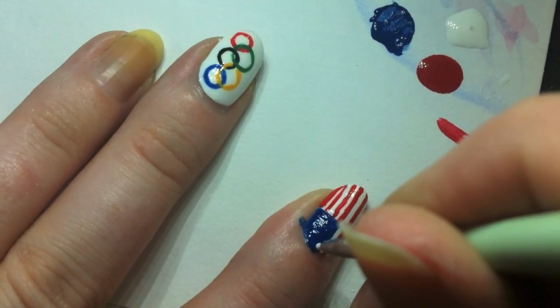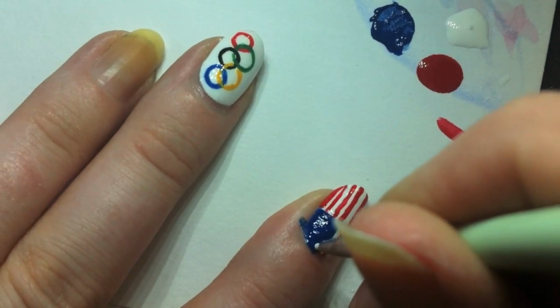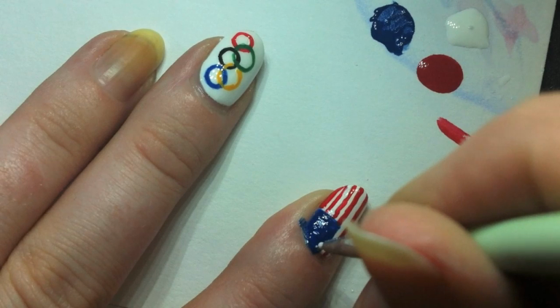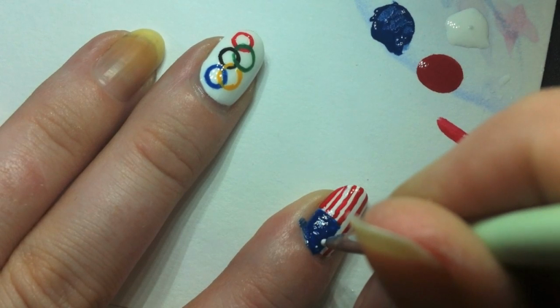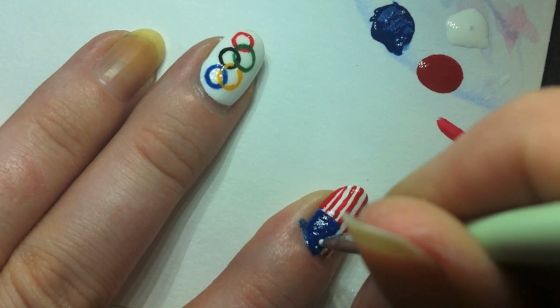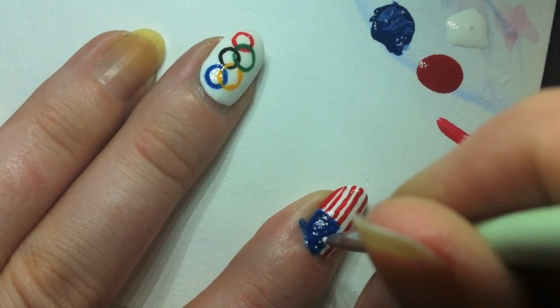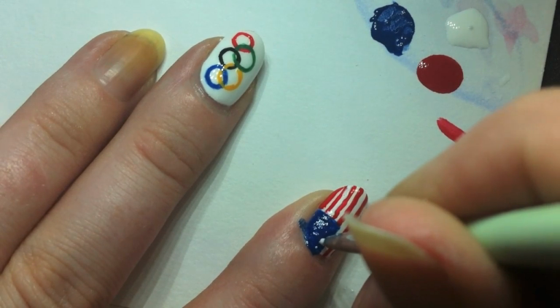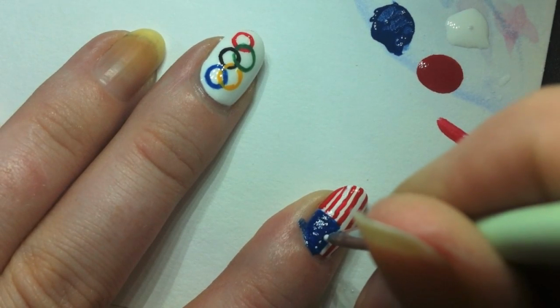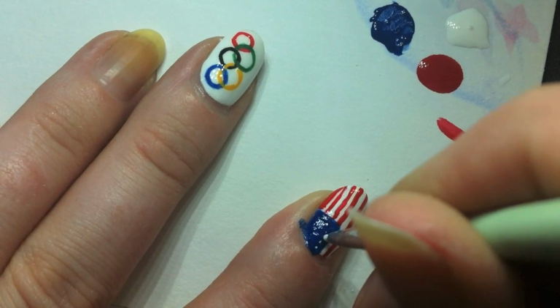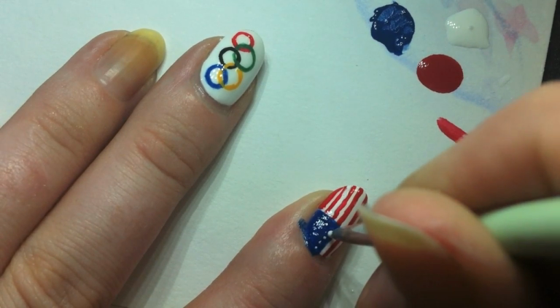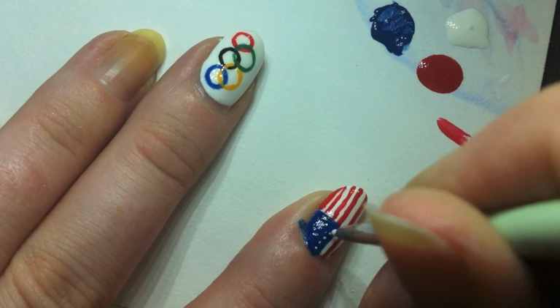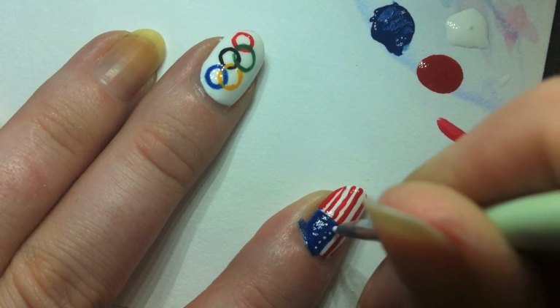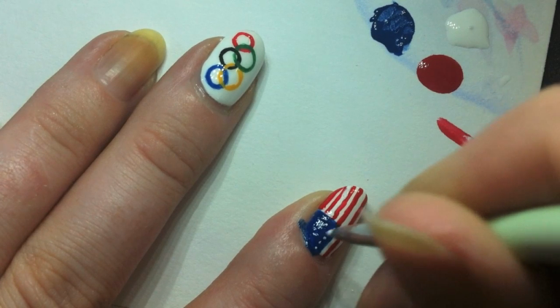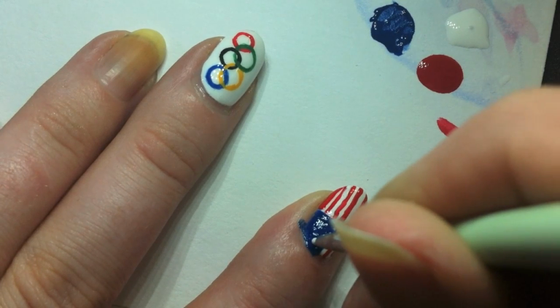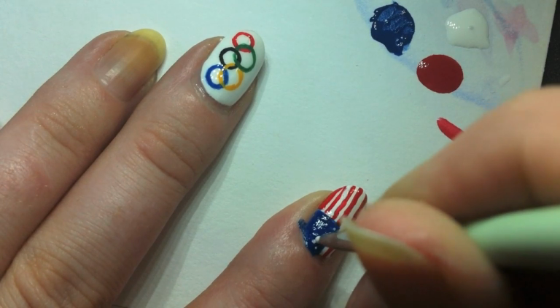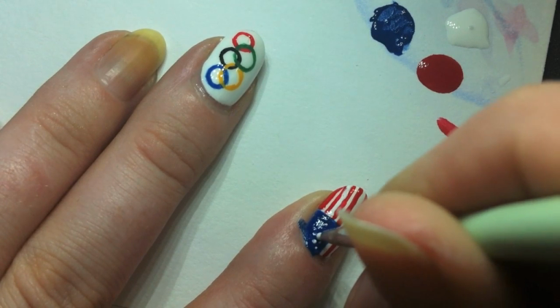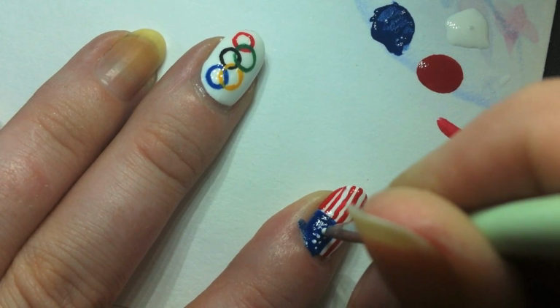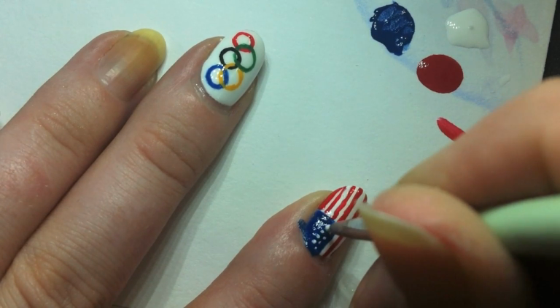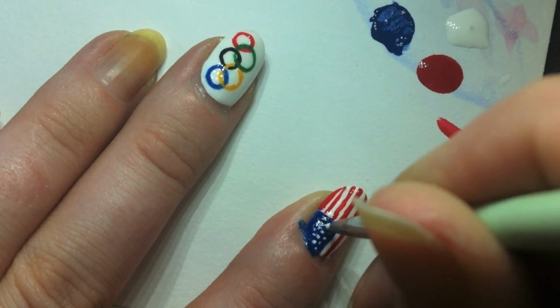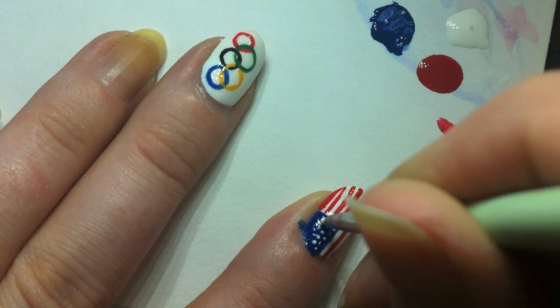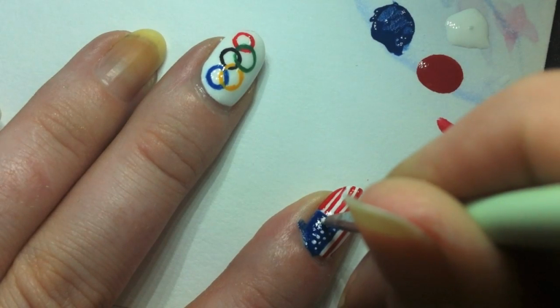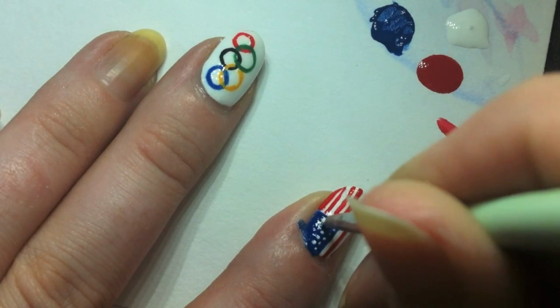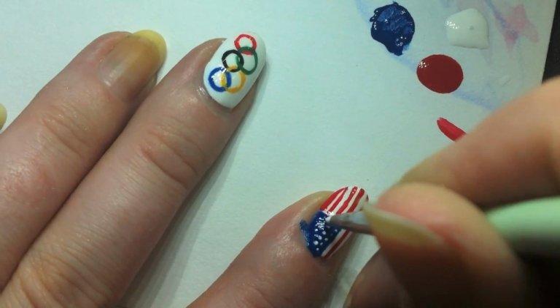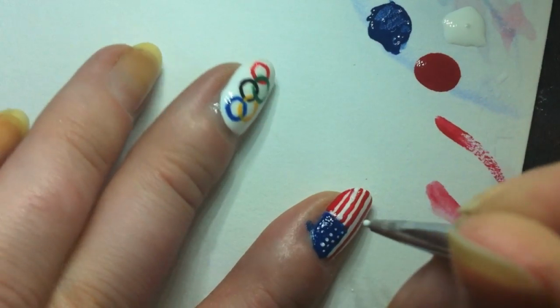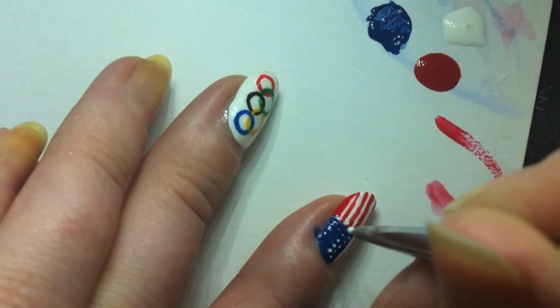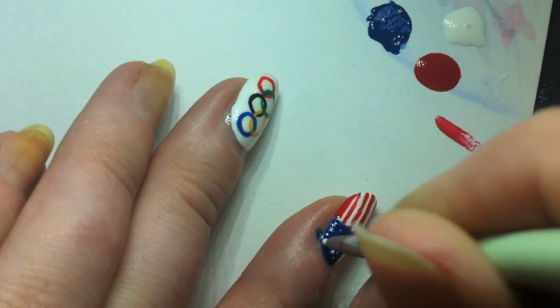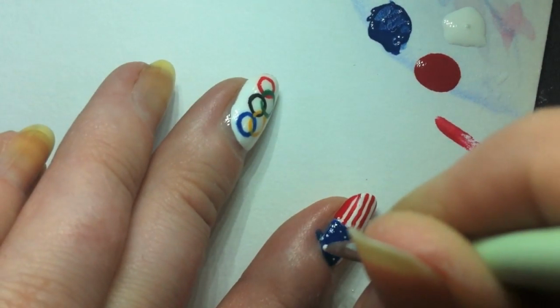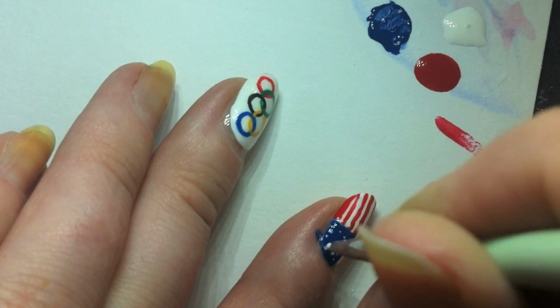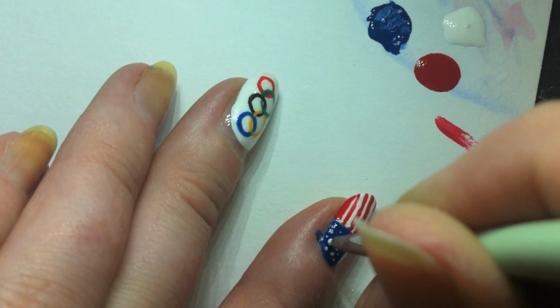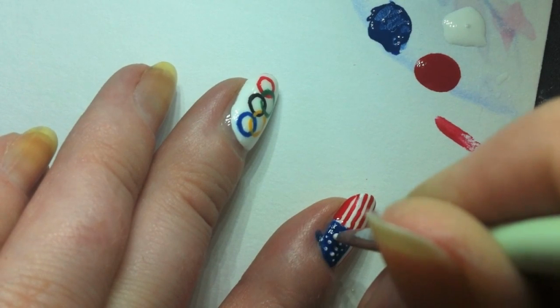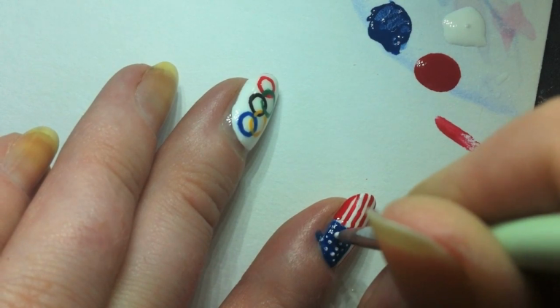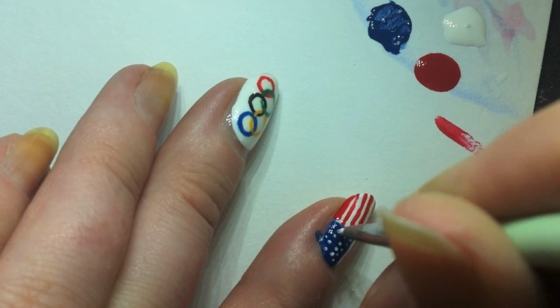Now I'm going to draw a couple dots on the blue section to make stars. My nail's not big enough to fit 50 stars, so don't give me any comments about accuracy, because I can't do it!